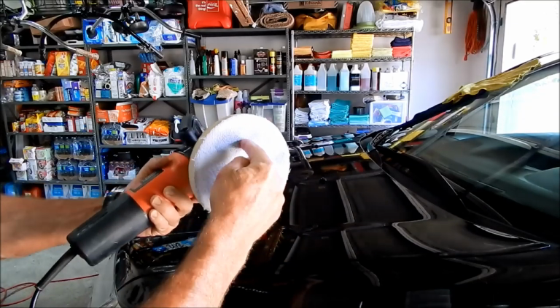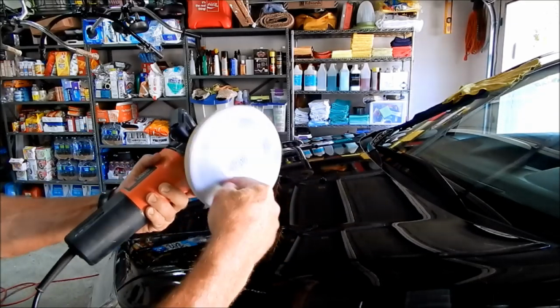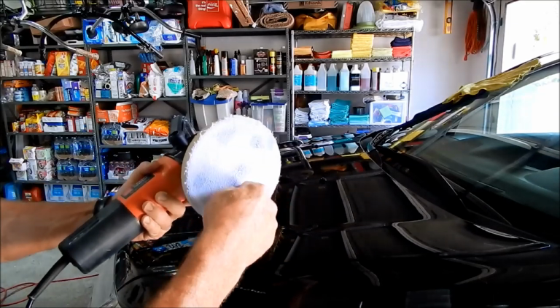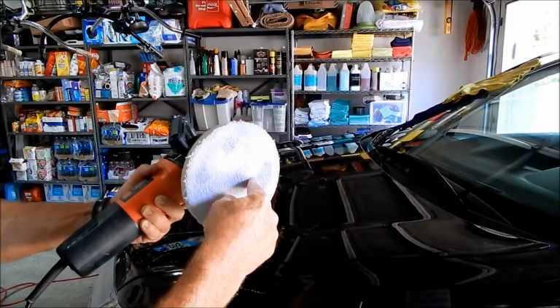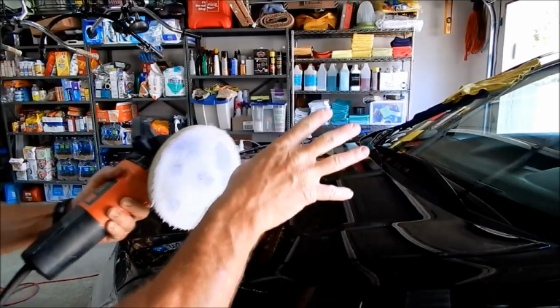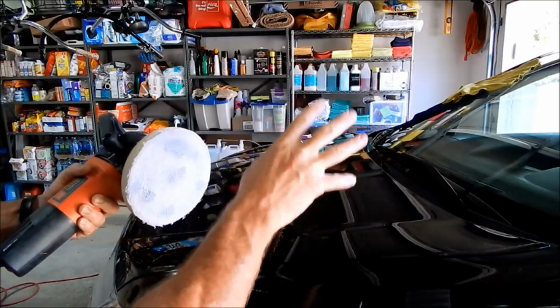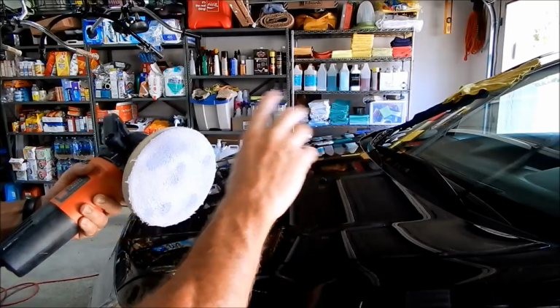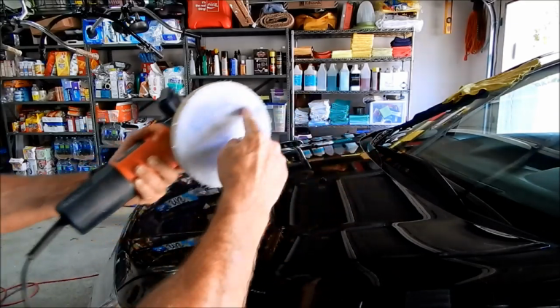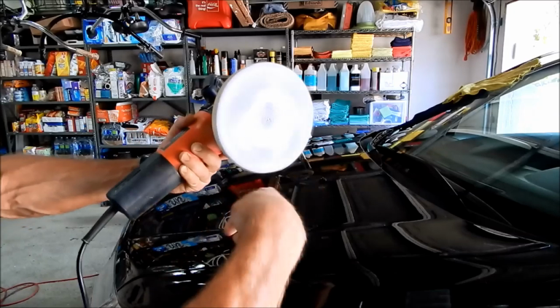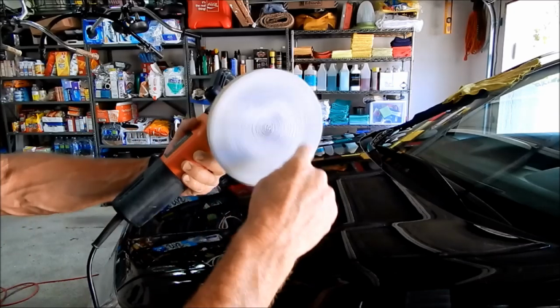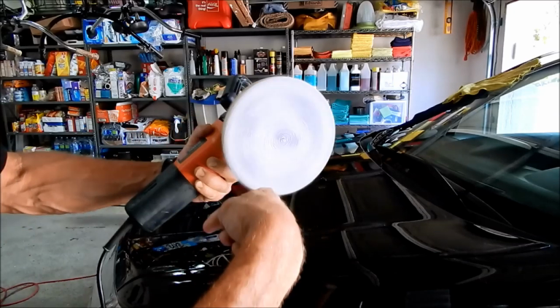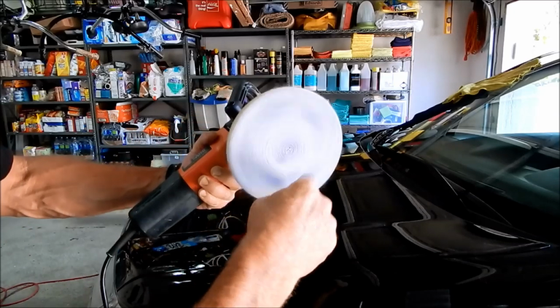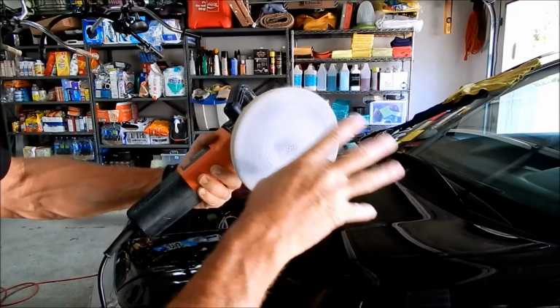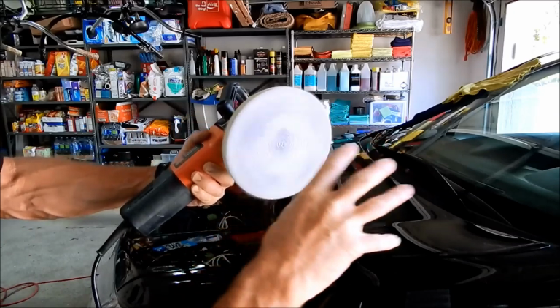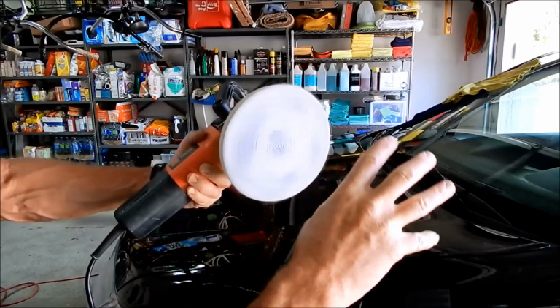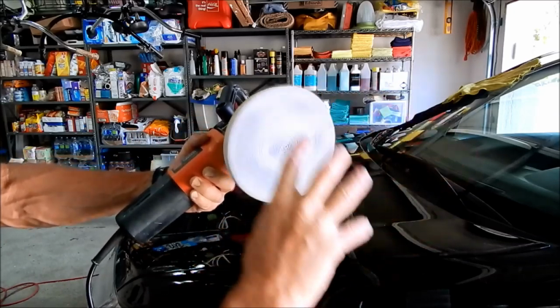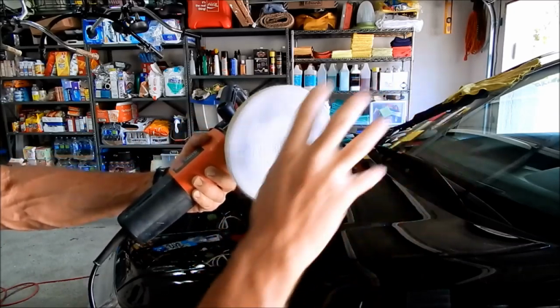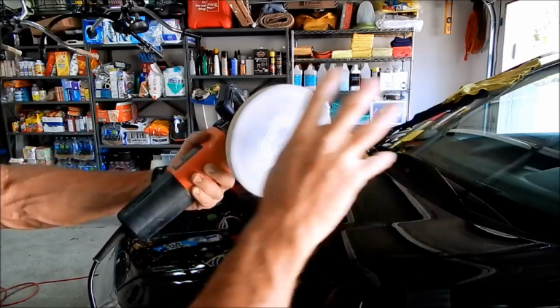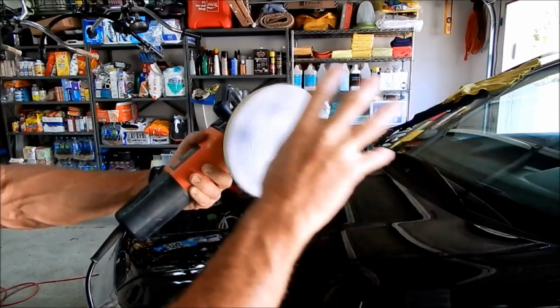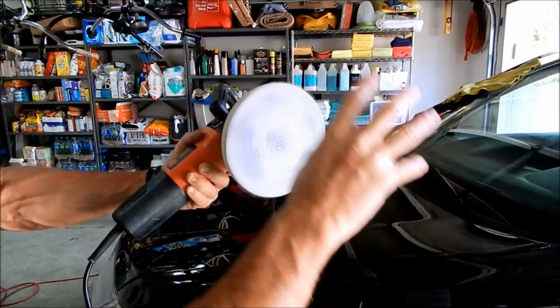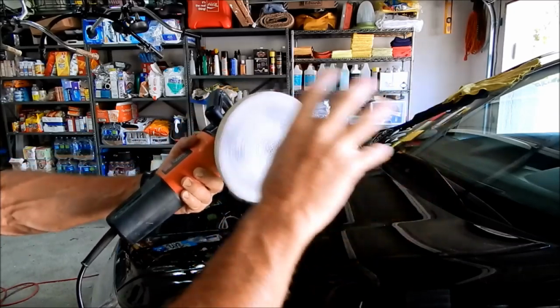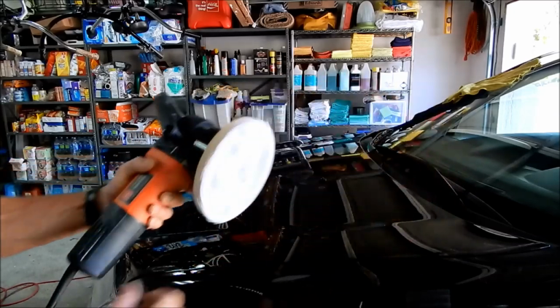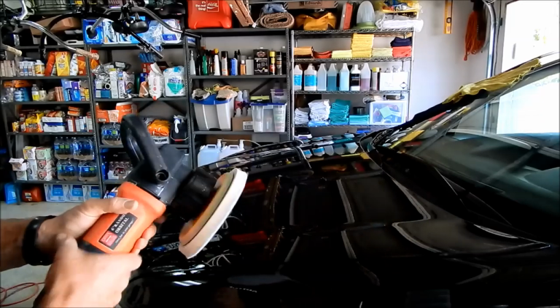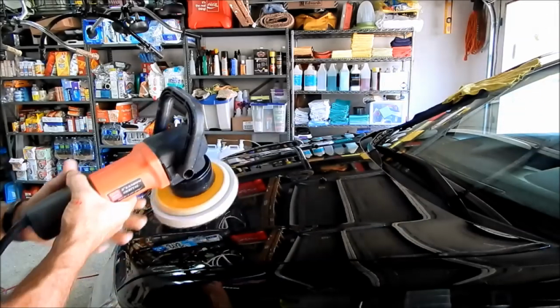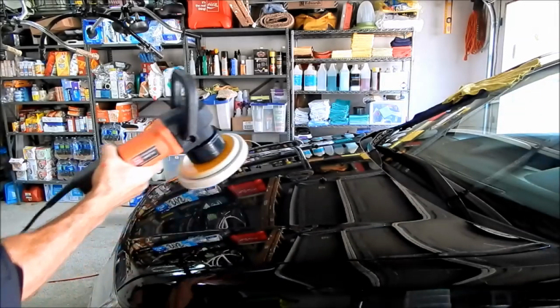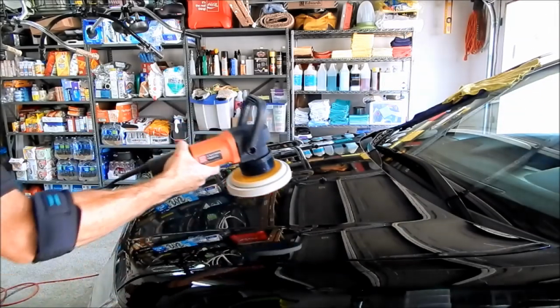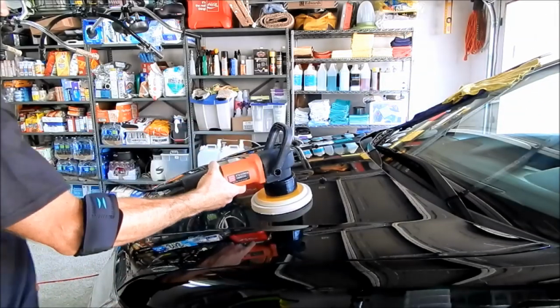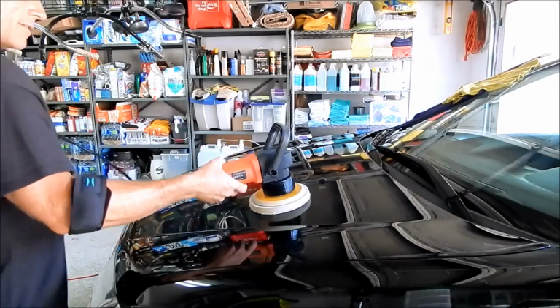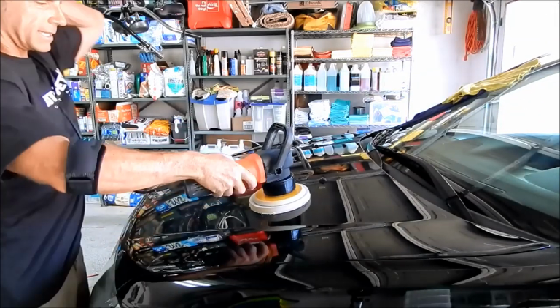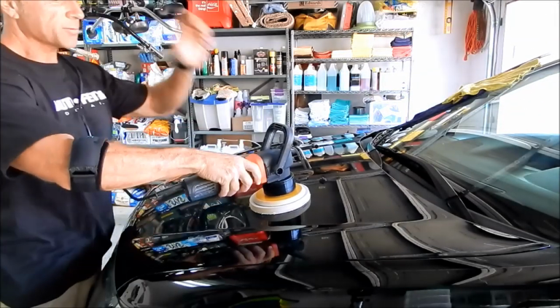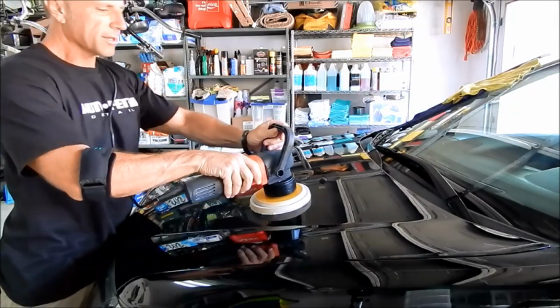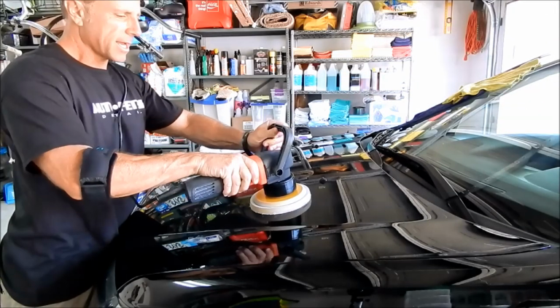DA stands for dual action — so it not only spins like this, but it's also on a cam so it oscillates. This is what it sounds like and this is what it looks like.